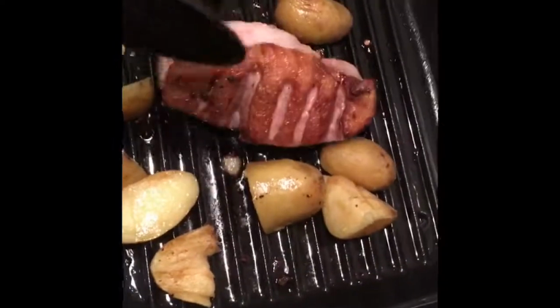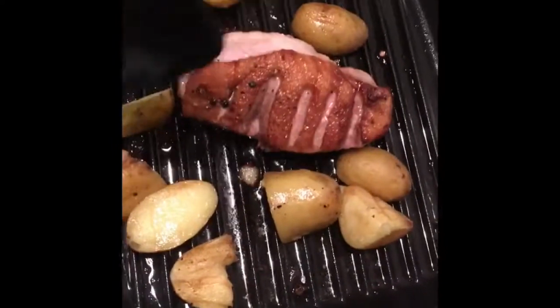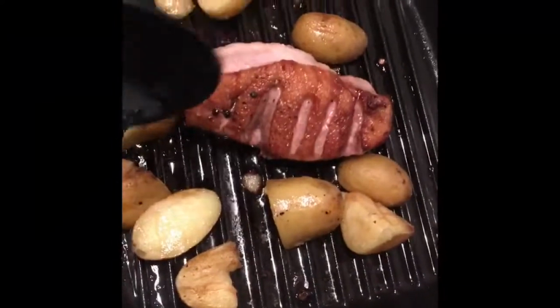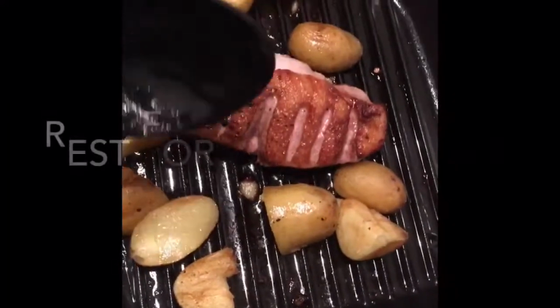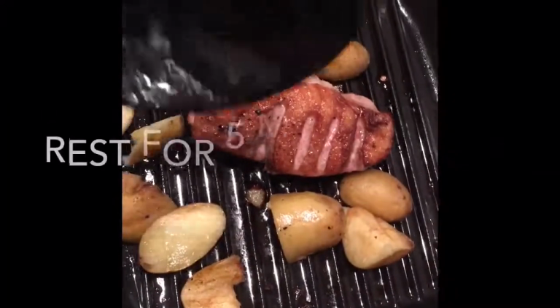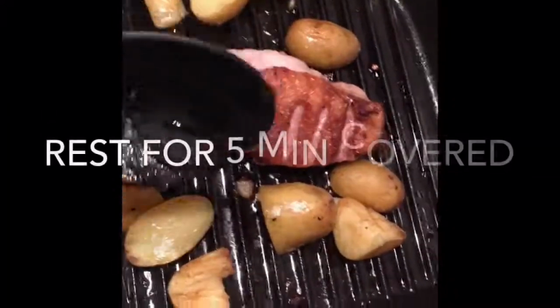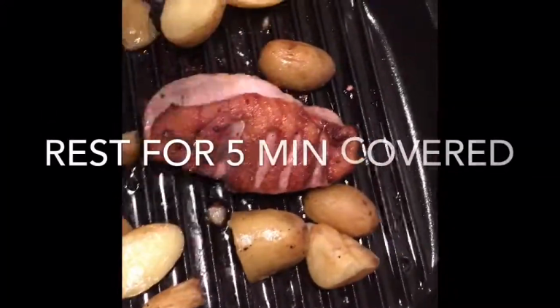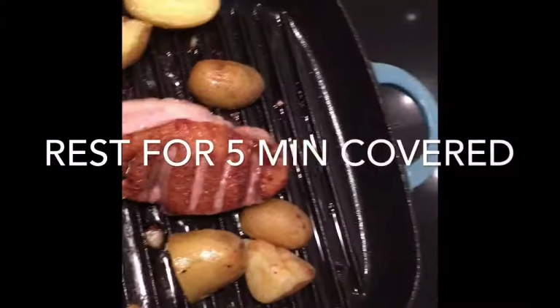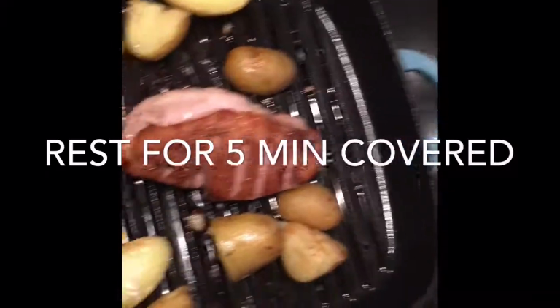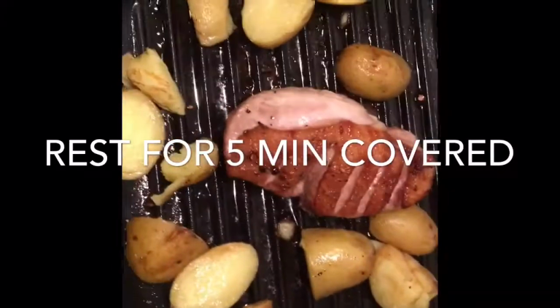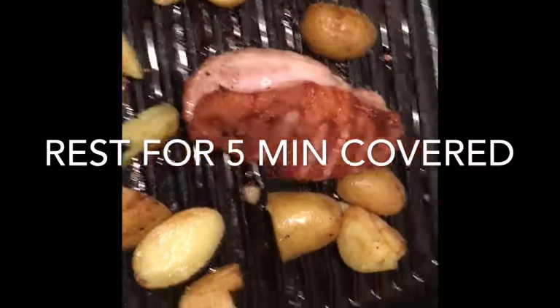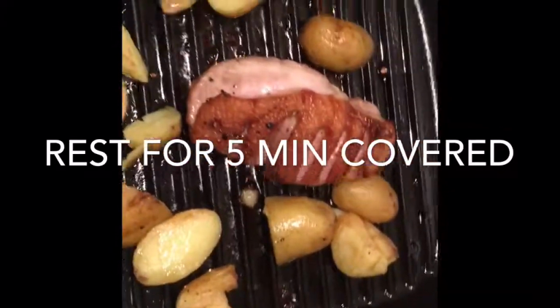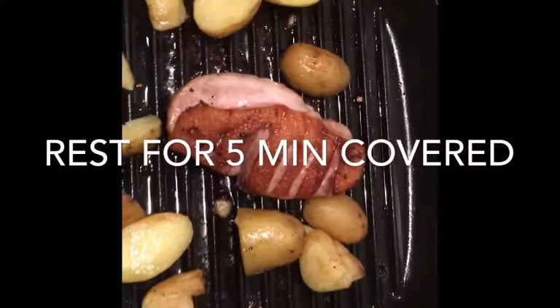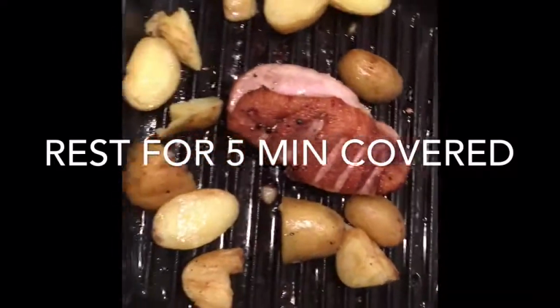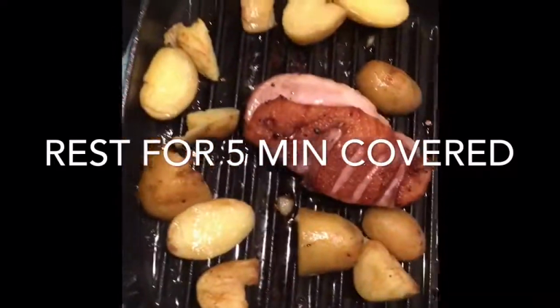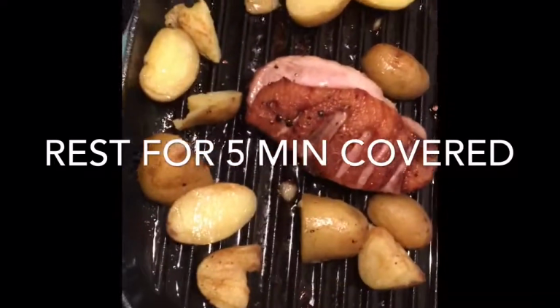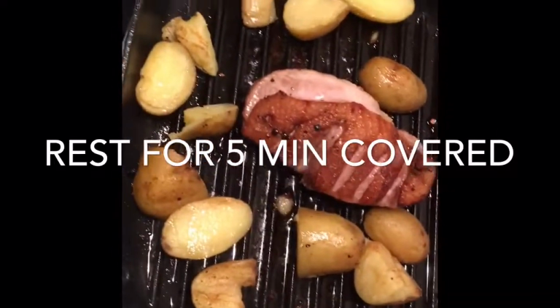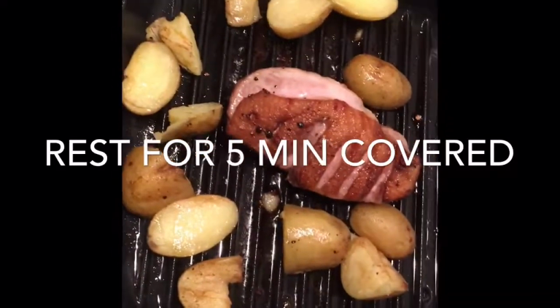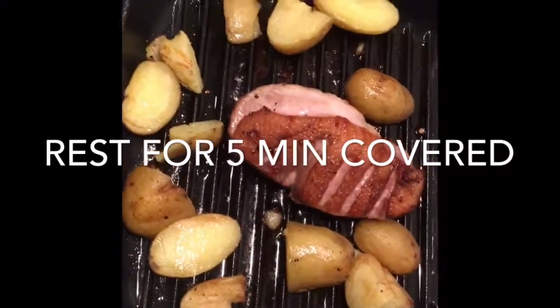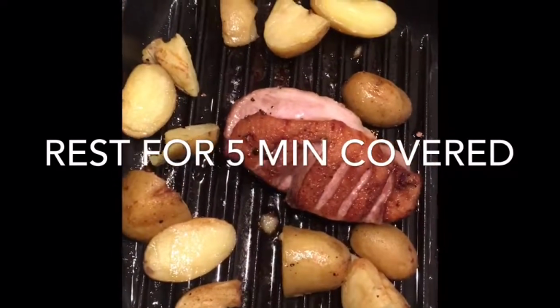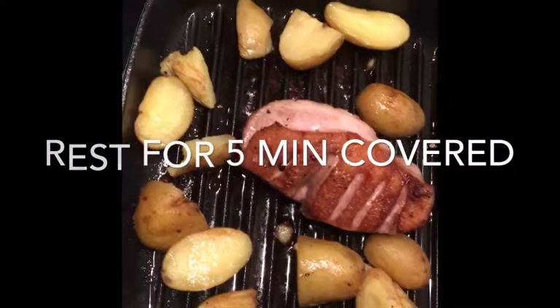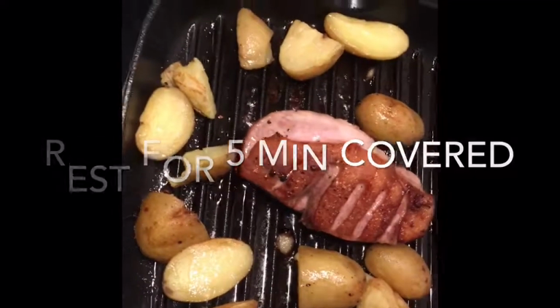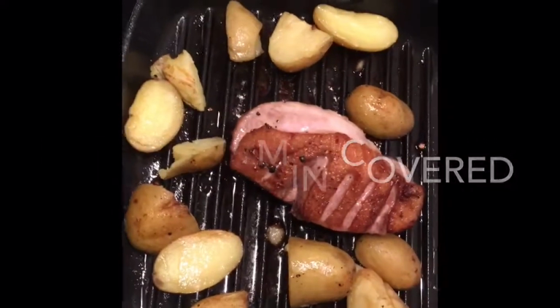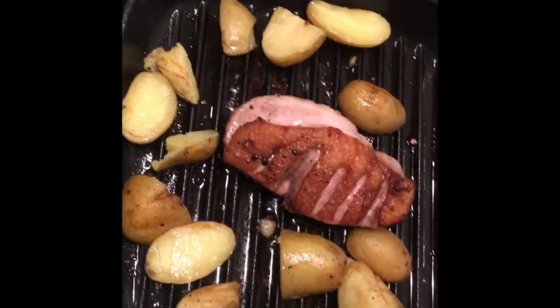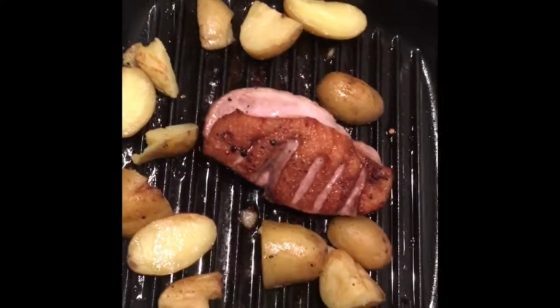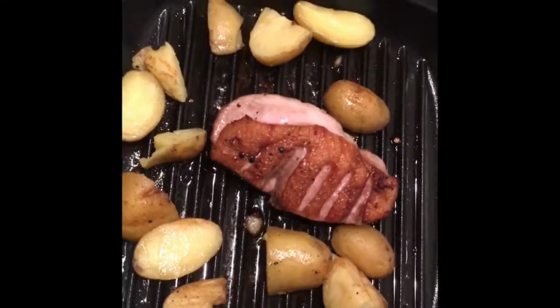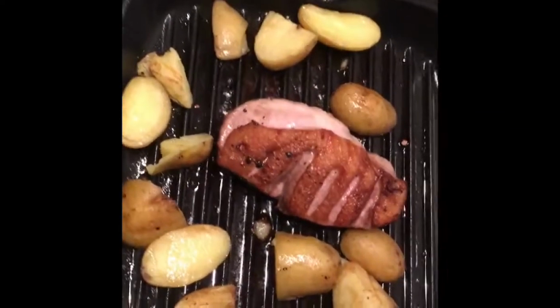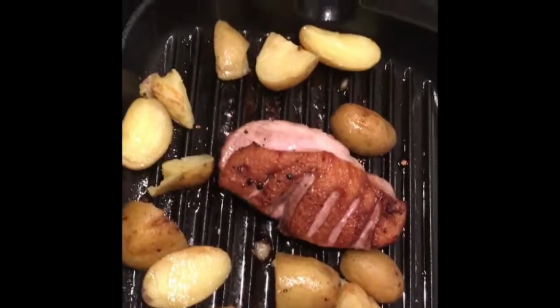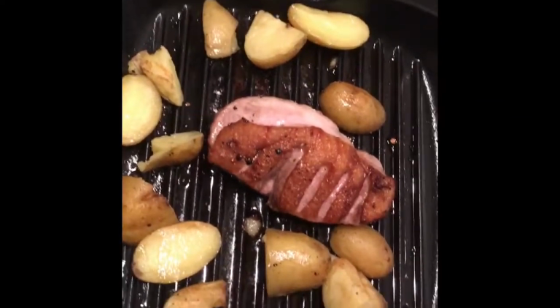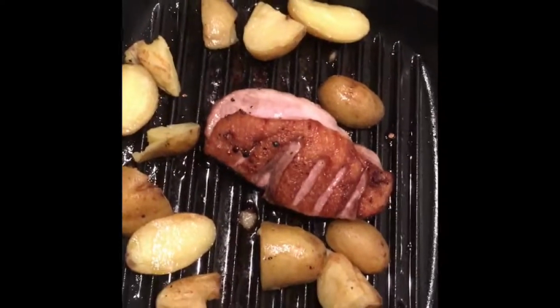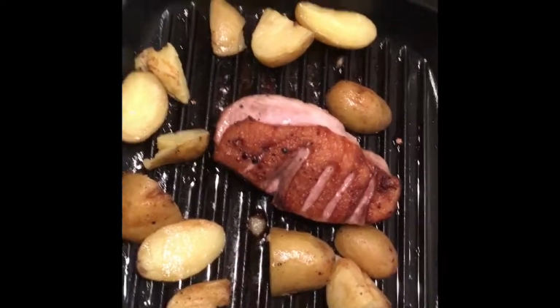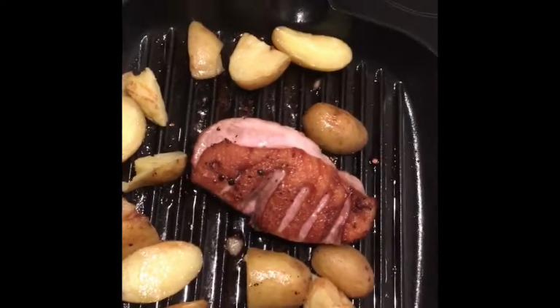Now all you have to do is rest the duck for about five minutes — just cover it with some foil. This lets all the juices return to the center of the duck. Otherwise, if you cut it straight away, all the juices will escape and it will be dry.